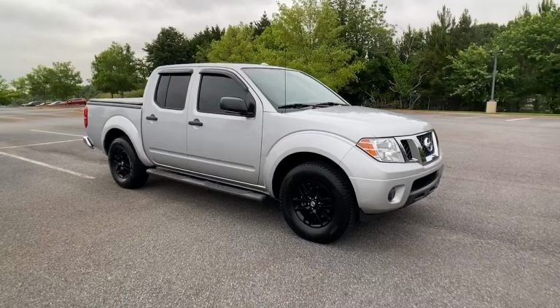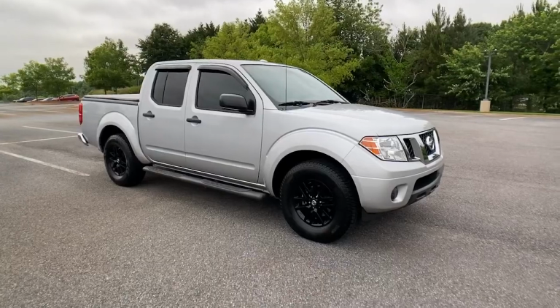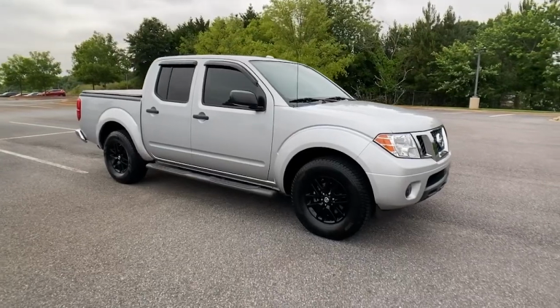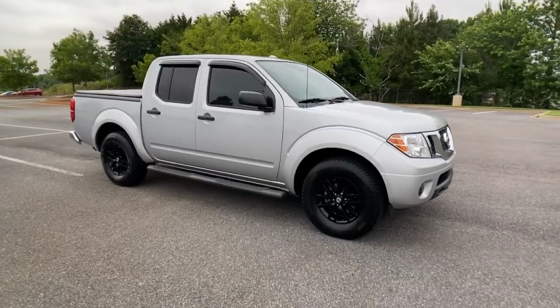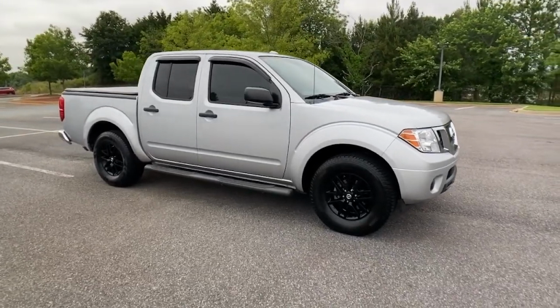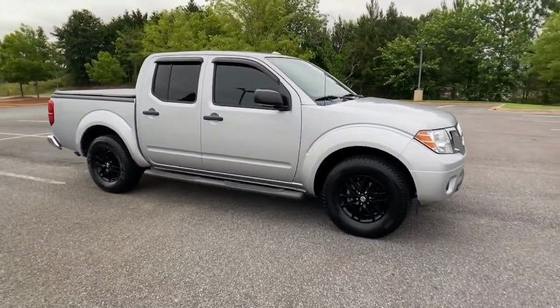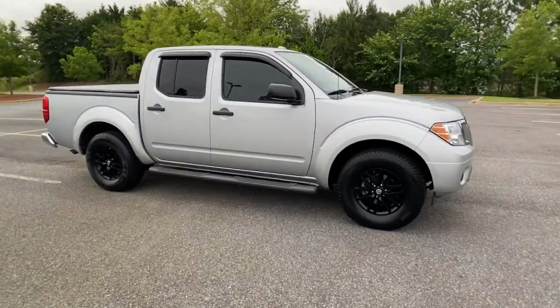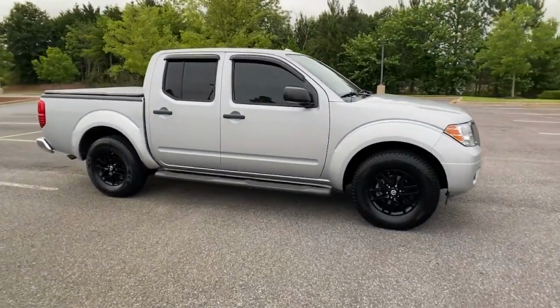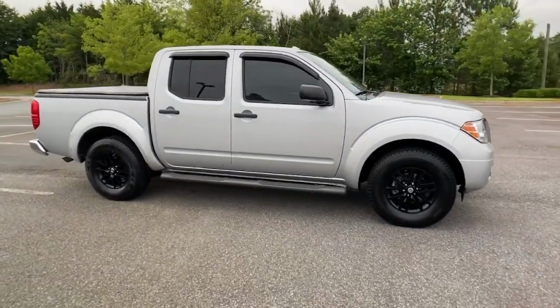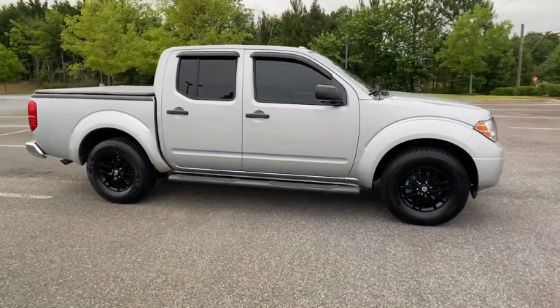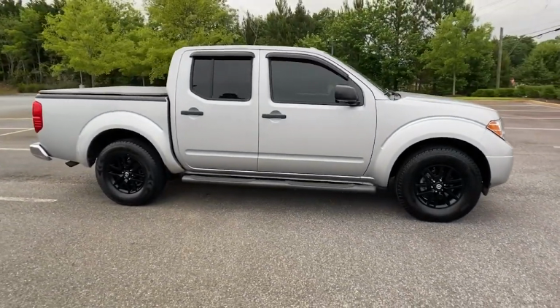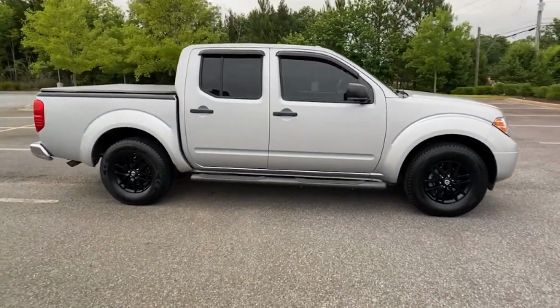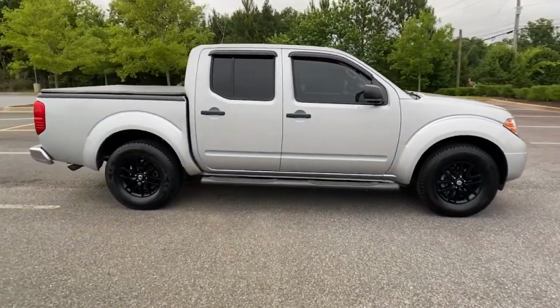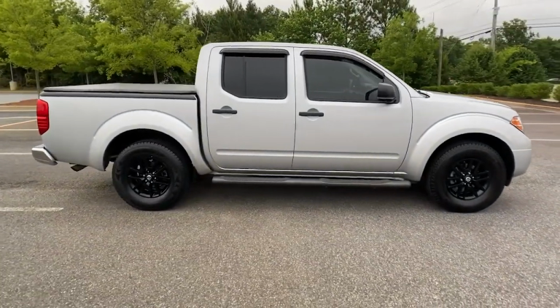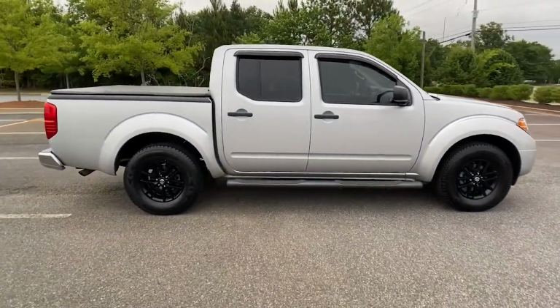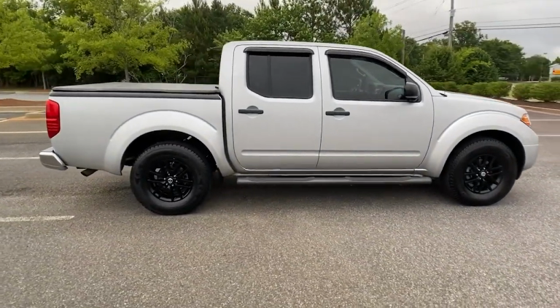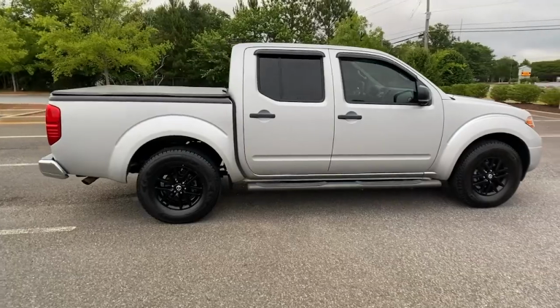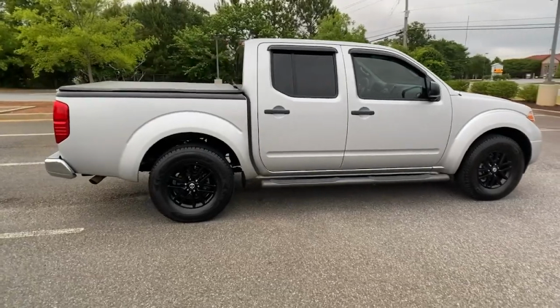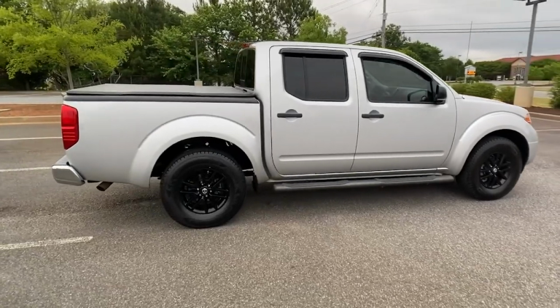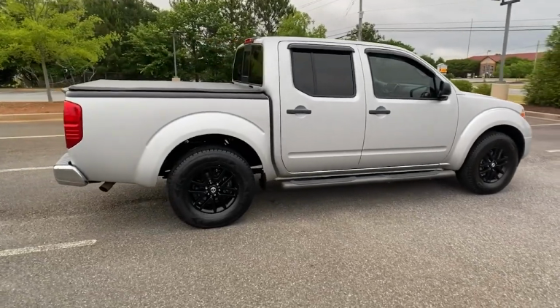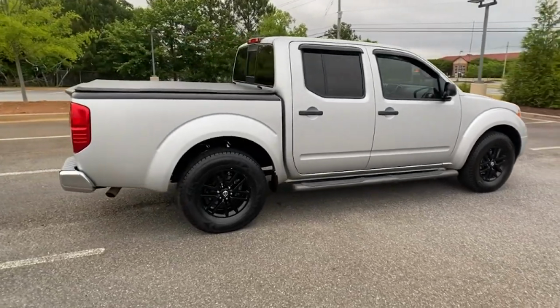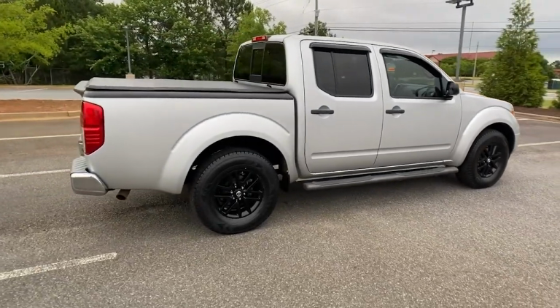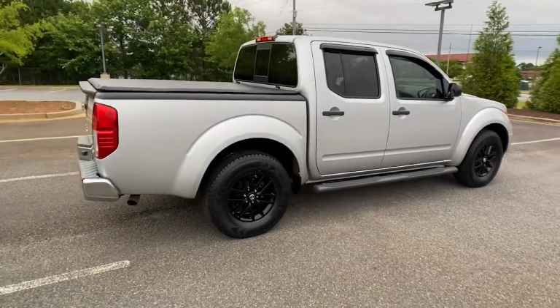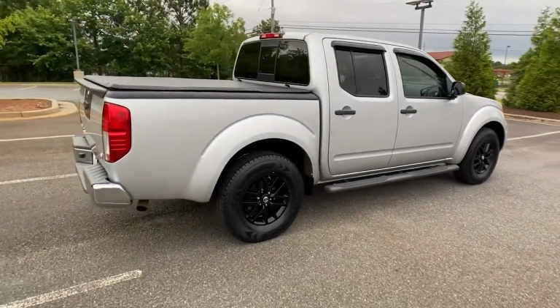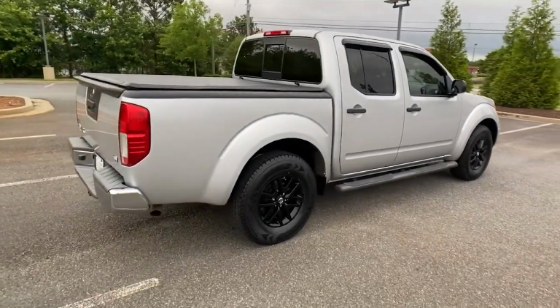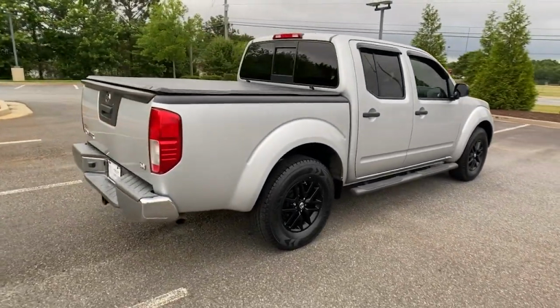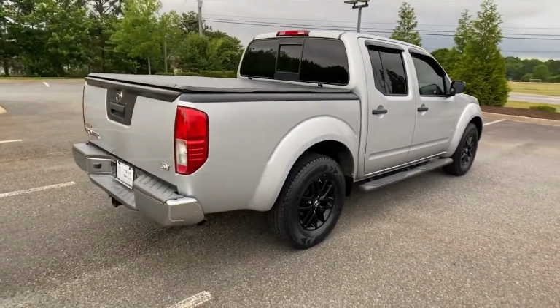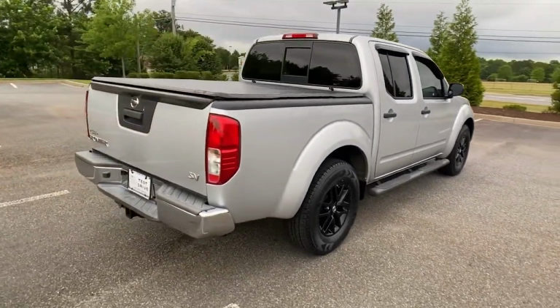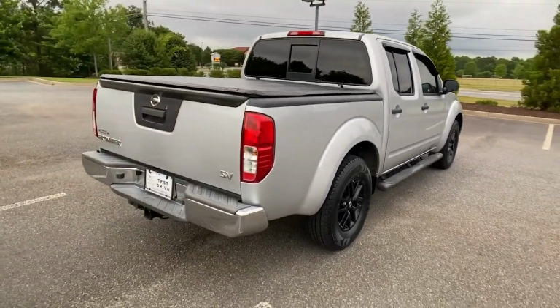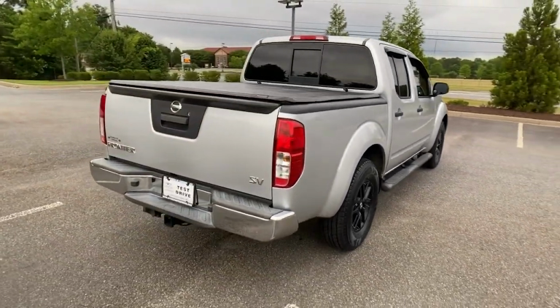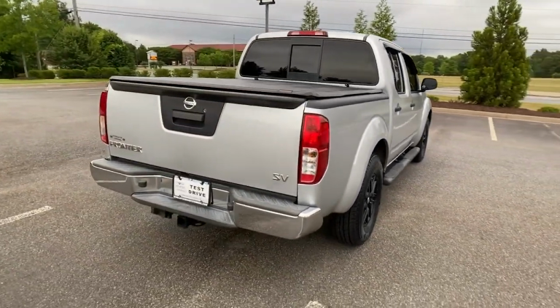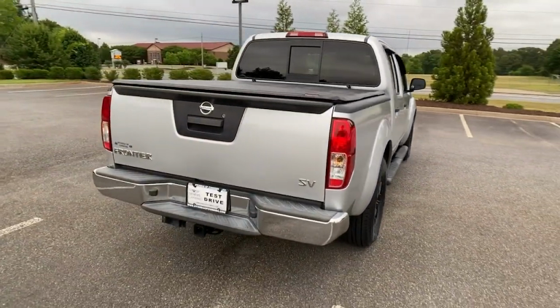Look no further than the 2017 Nissan Frontier. With less than 45,000 miles on the odometer, this vehicle provides excellent value.